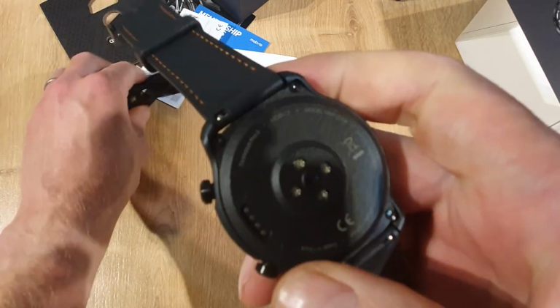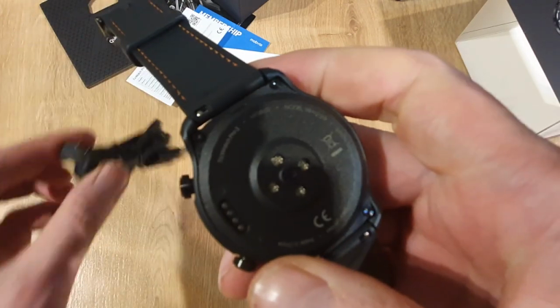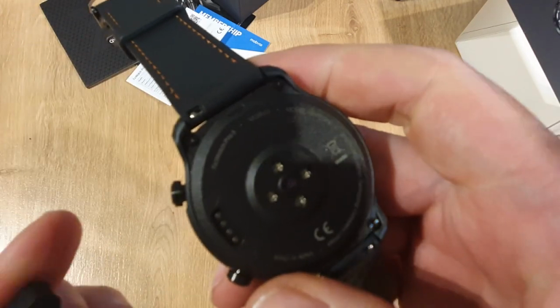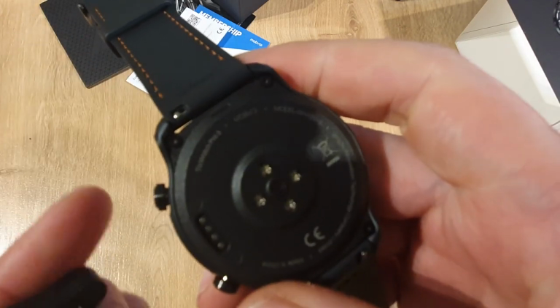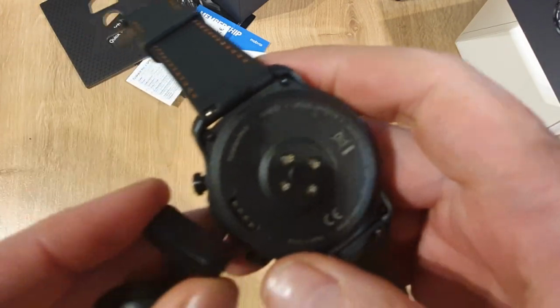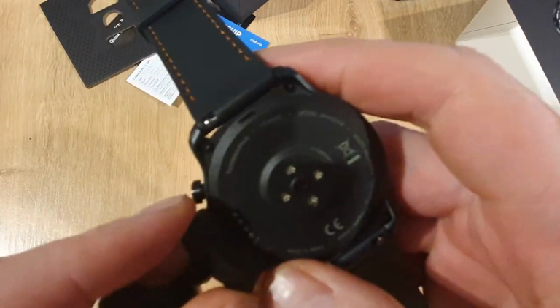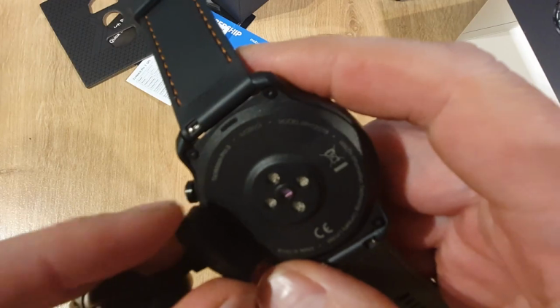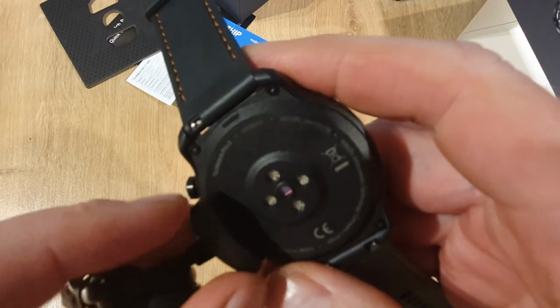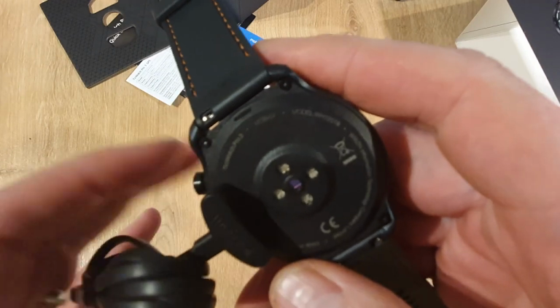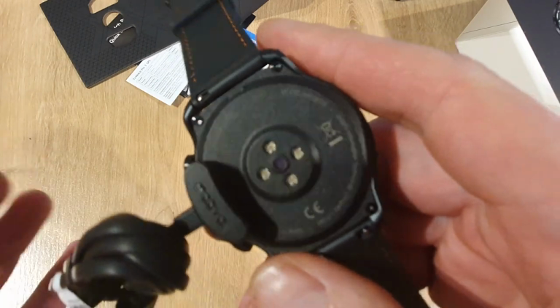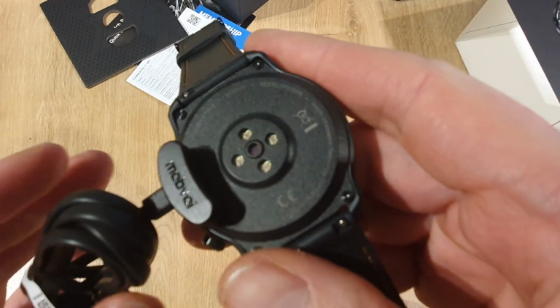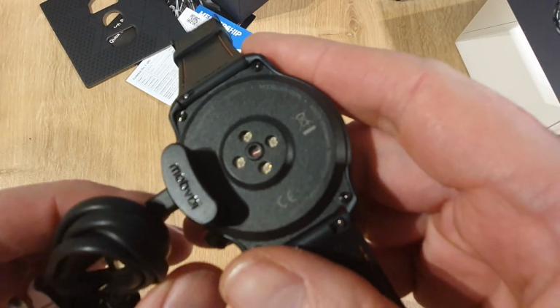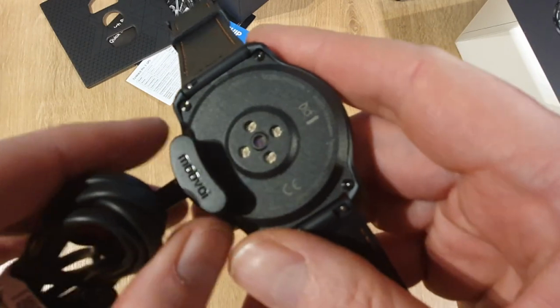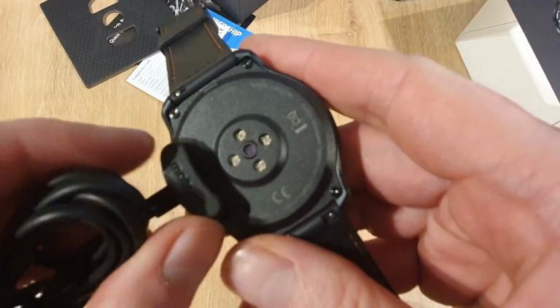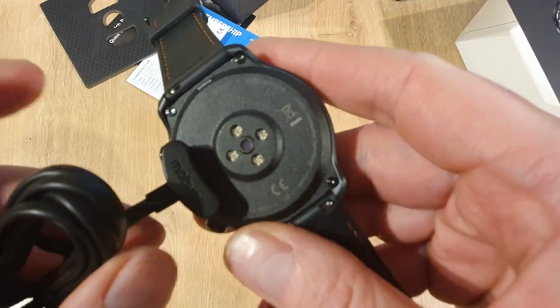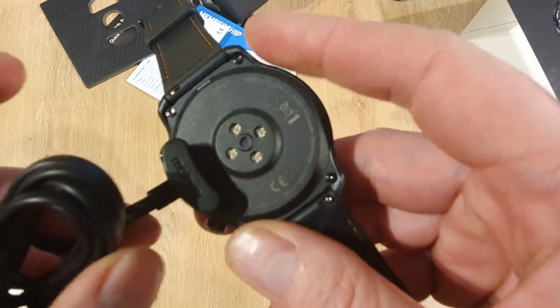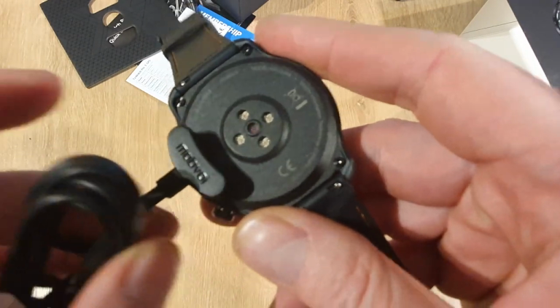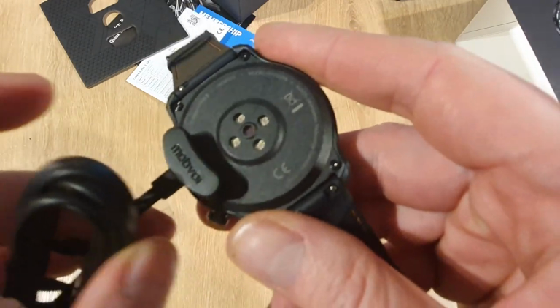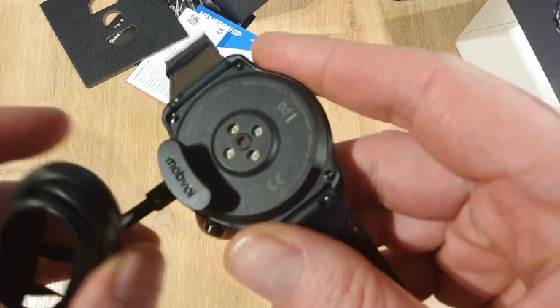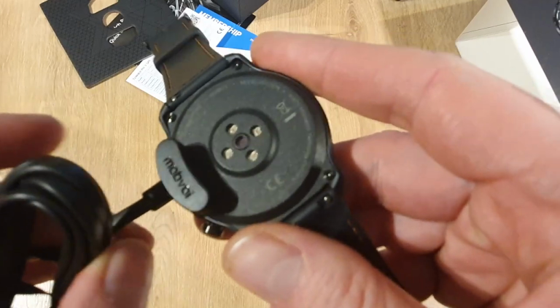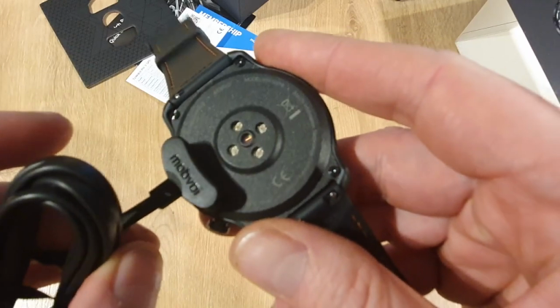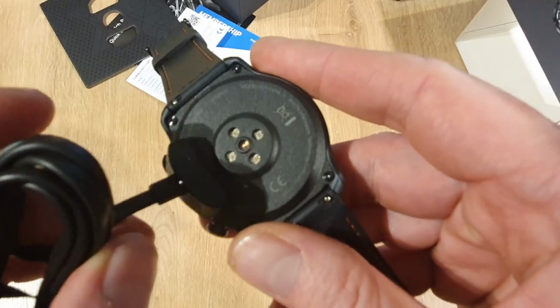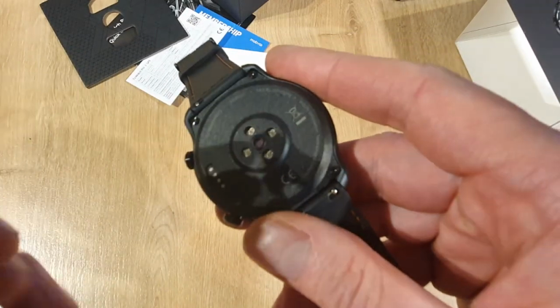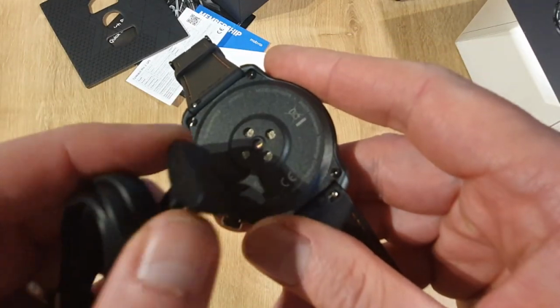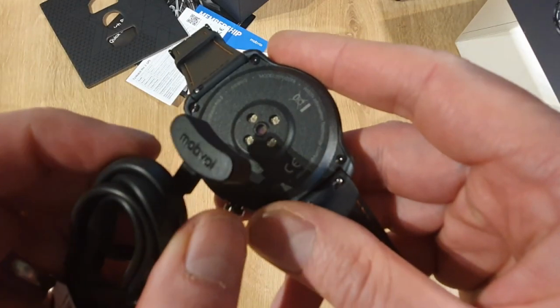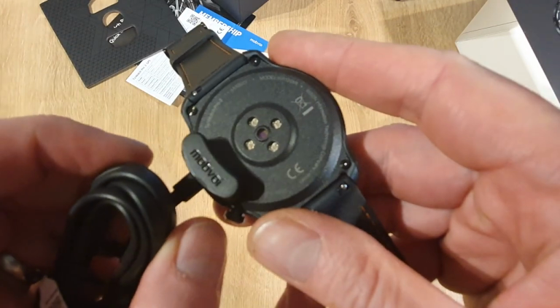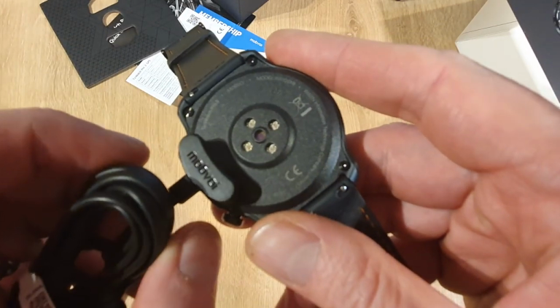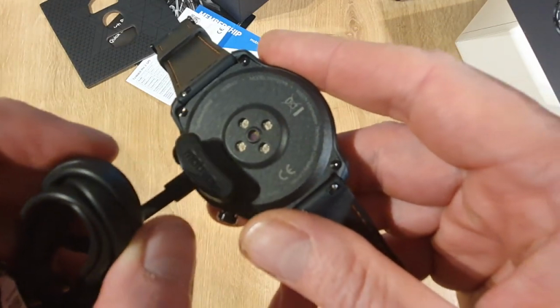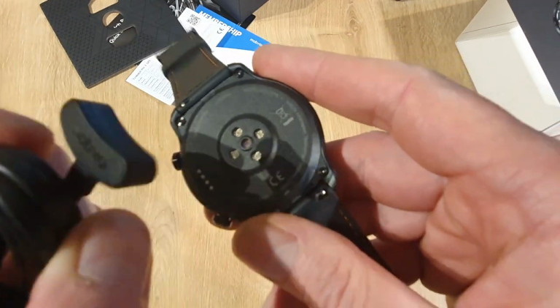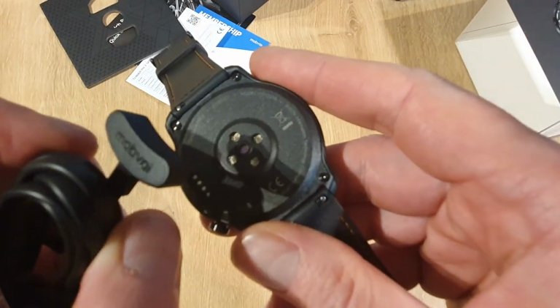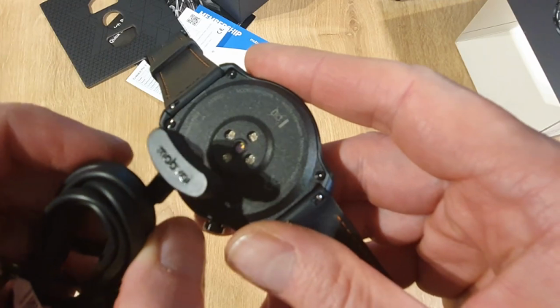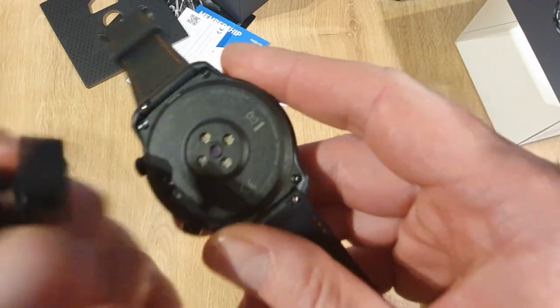So that's obviously the charging part just there. It went straight on — it's magnetic. I'm kind of pulling it and it's kind of stuck on. A little bit more and it comes off. So you can see that just snapping on just there.